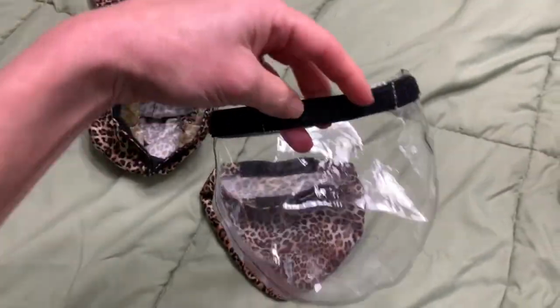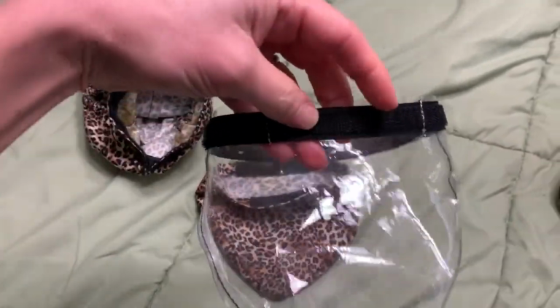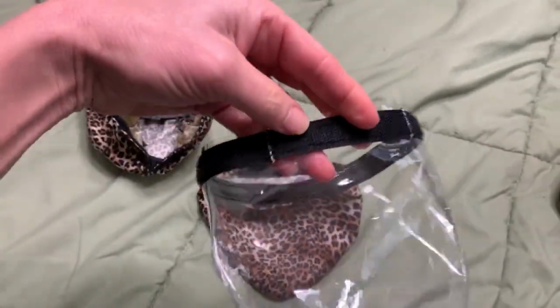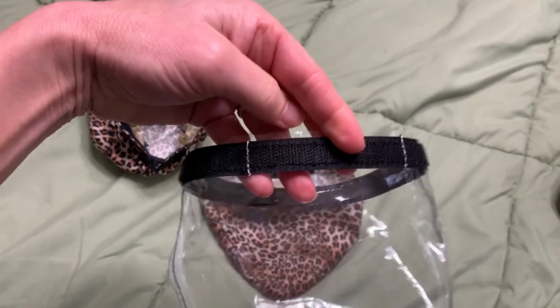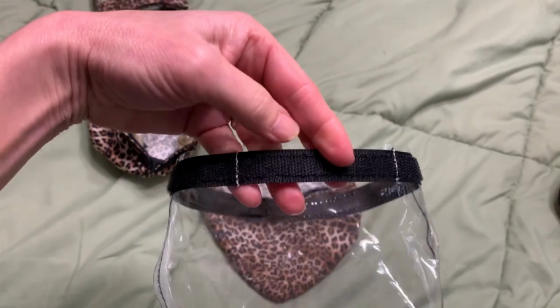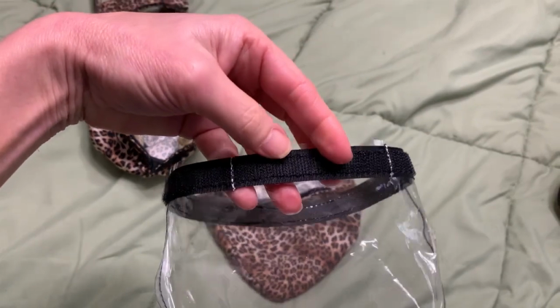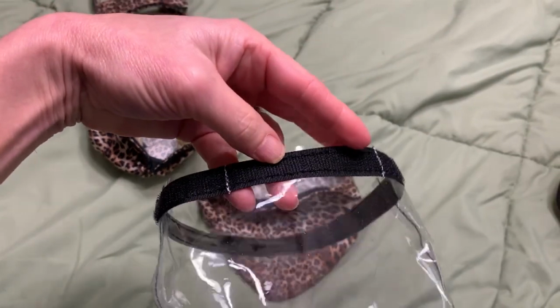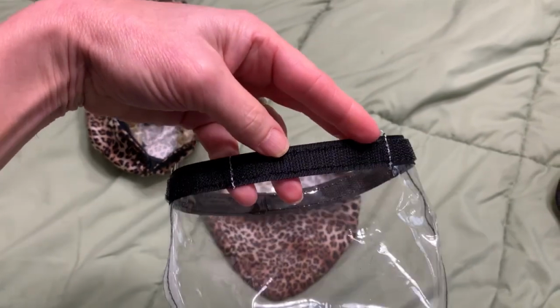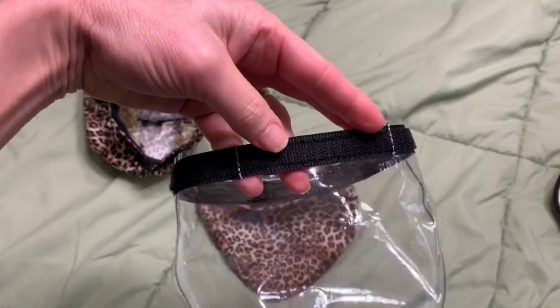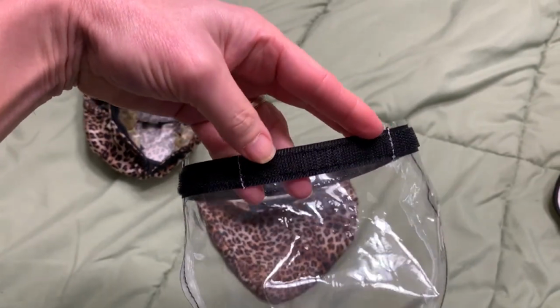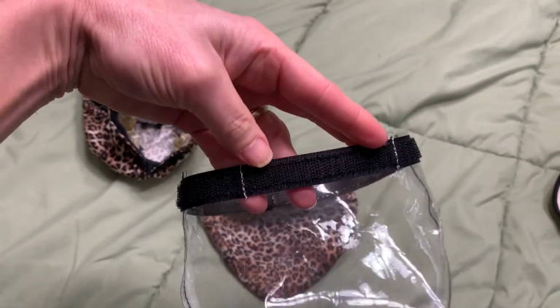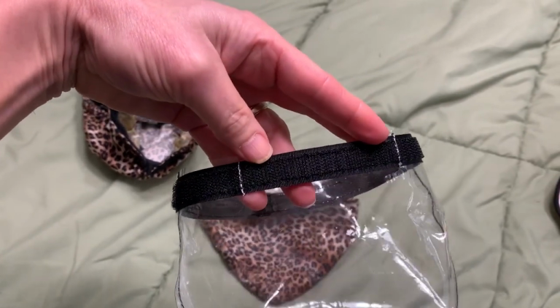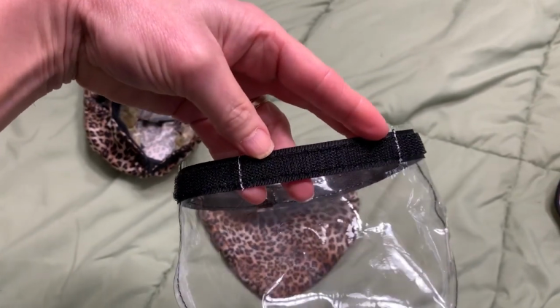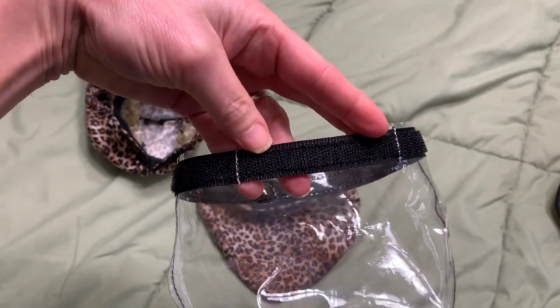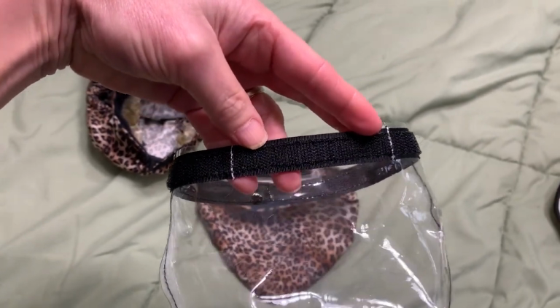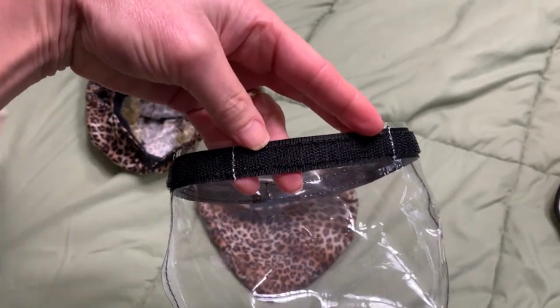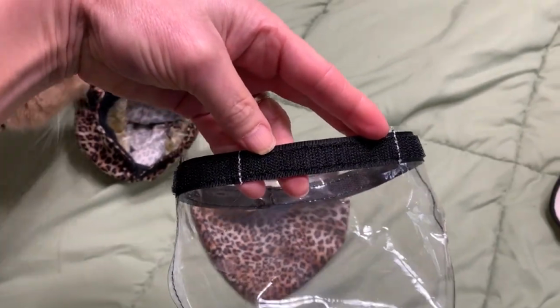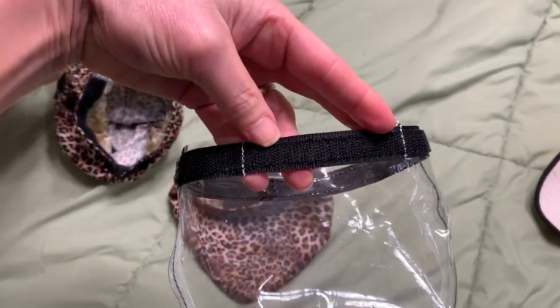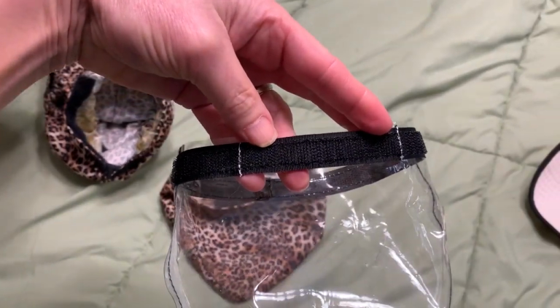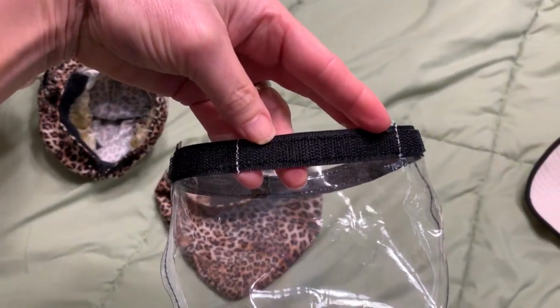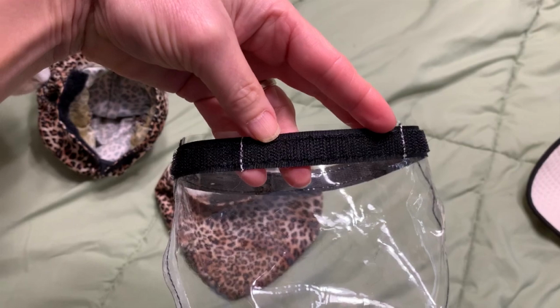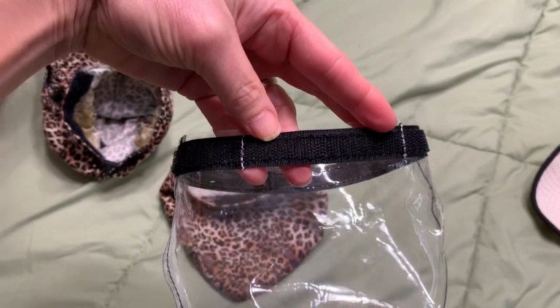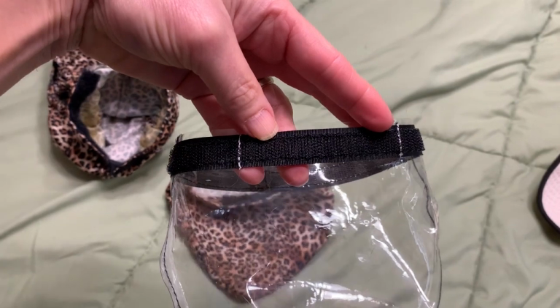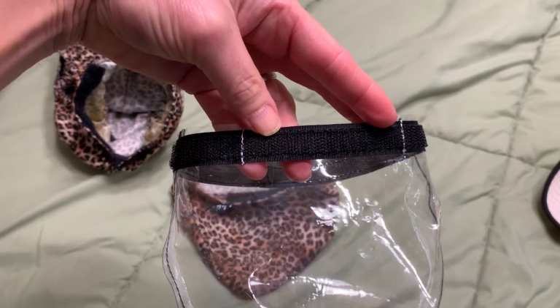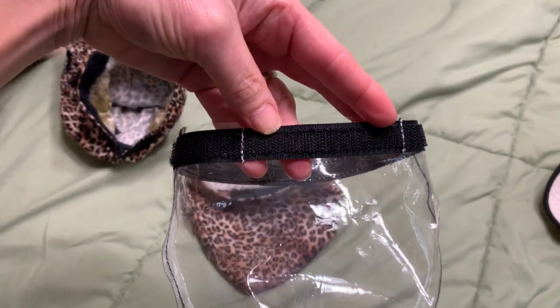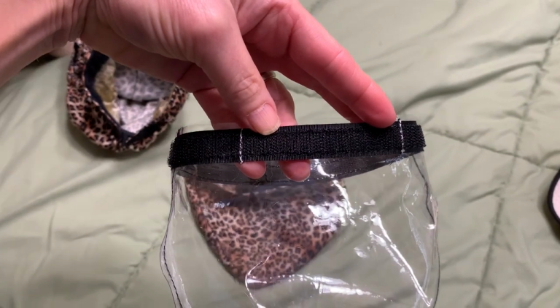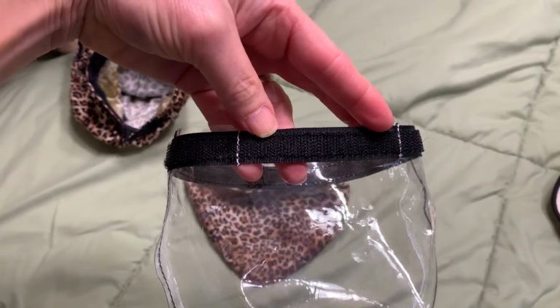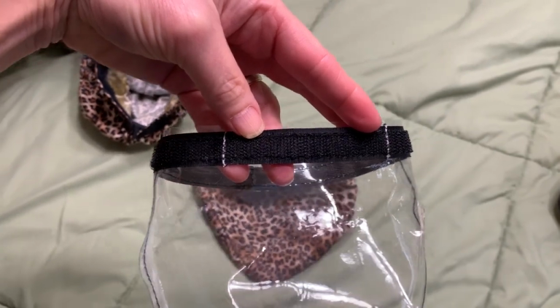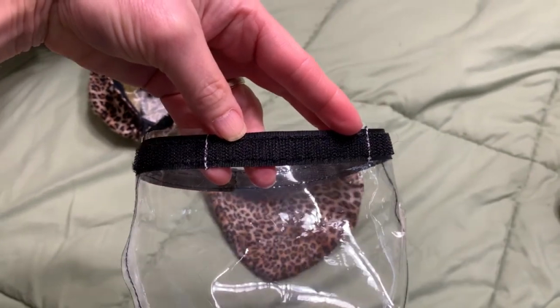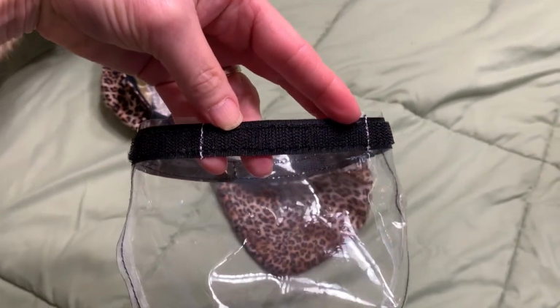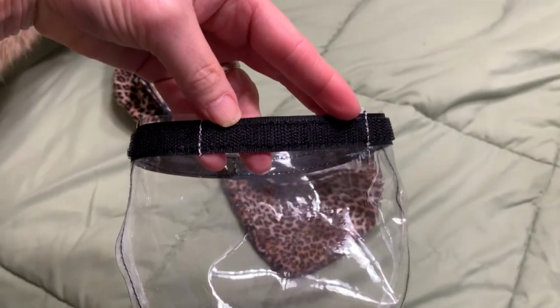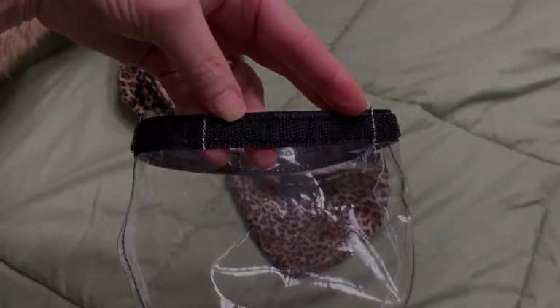These two lines are very important. There are two white sew lines that help you align the diaper and also create space for your cat's tail.